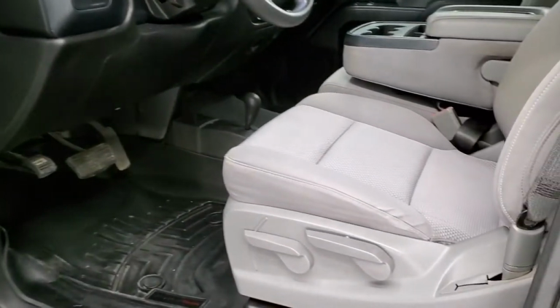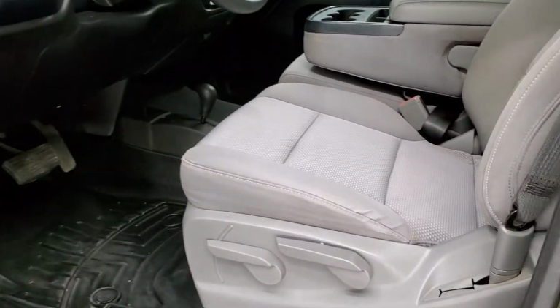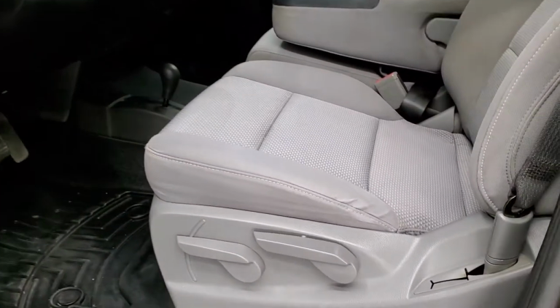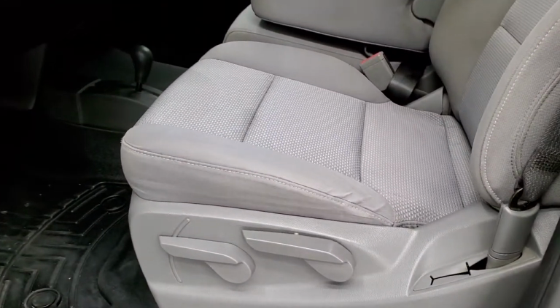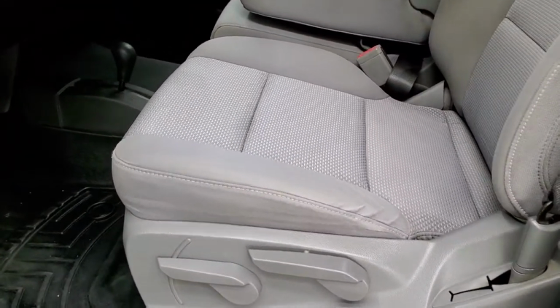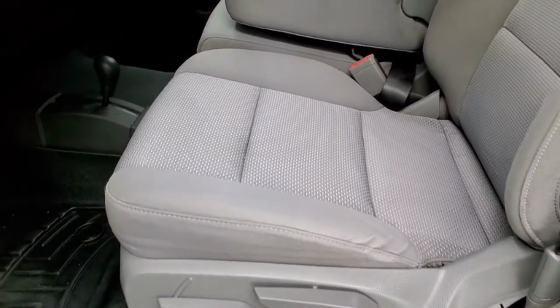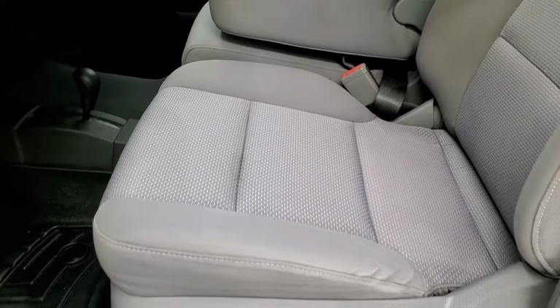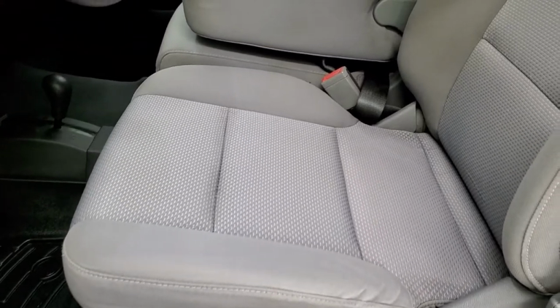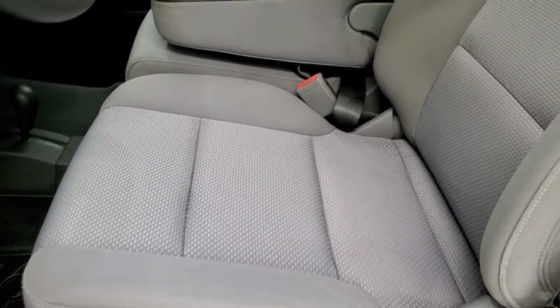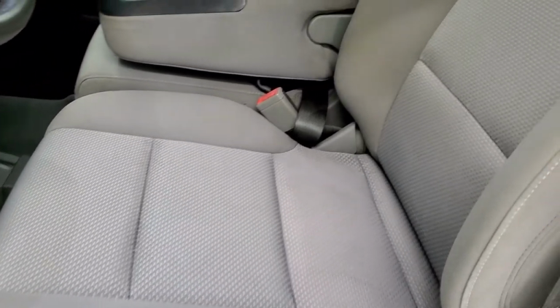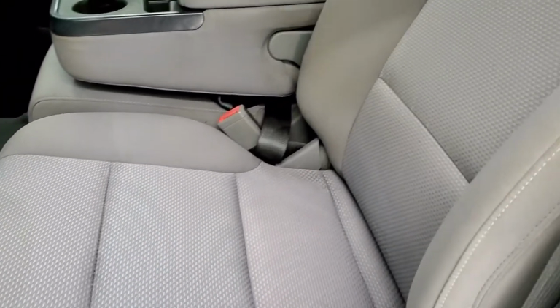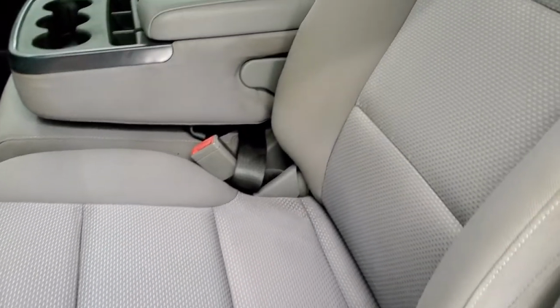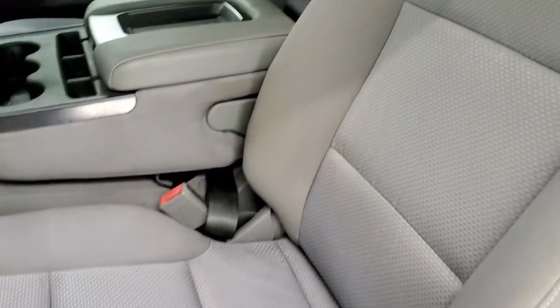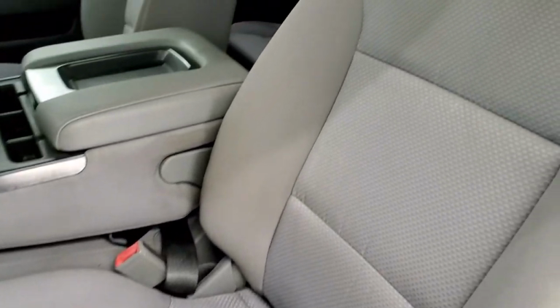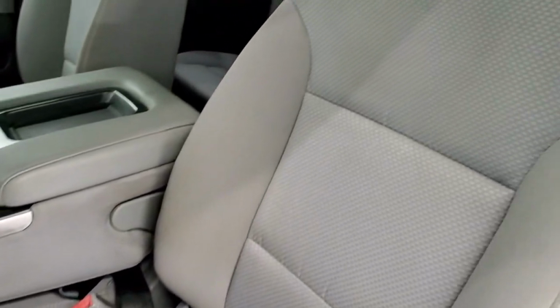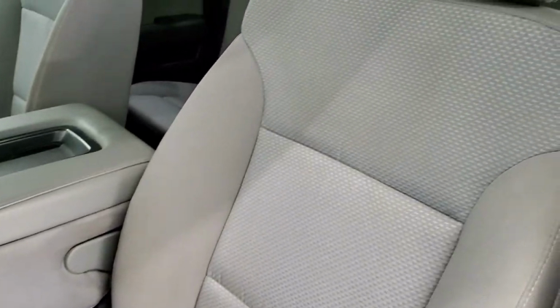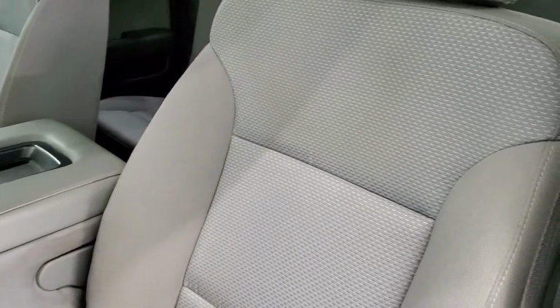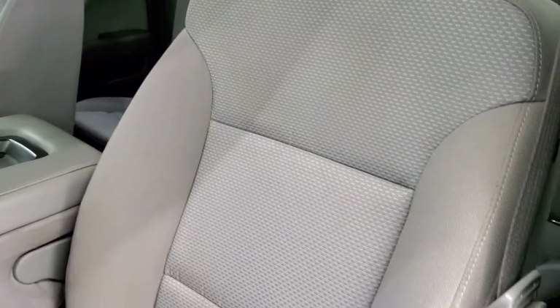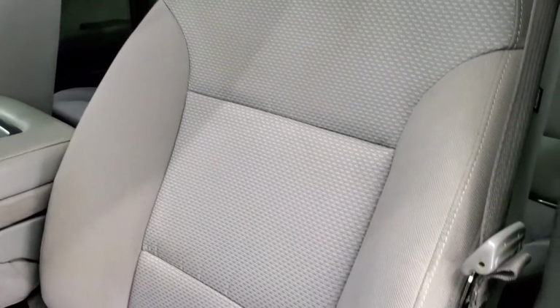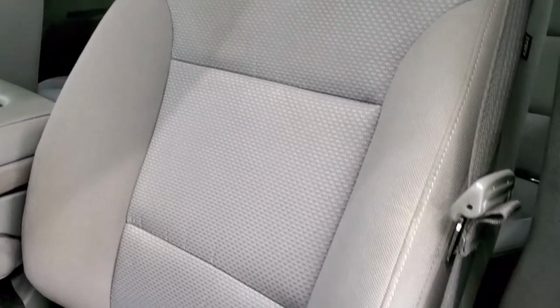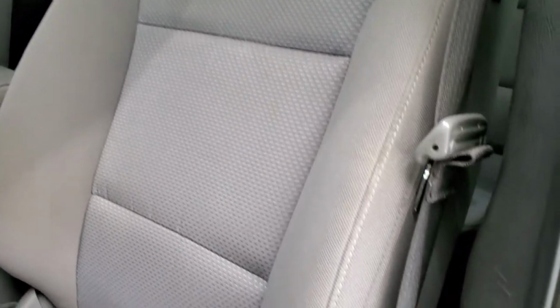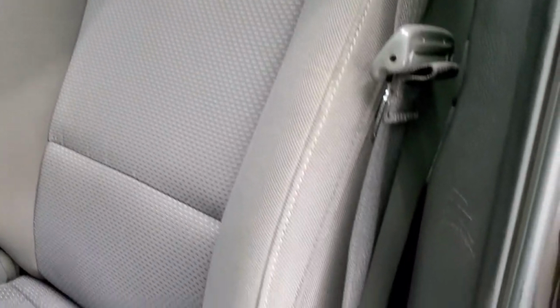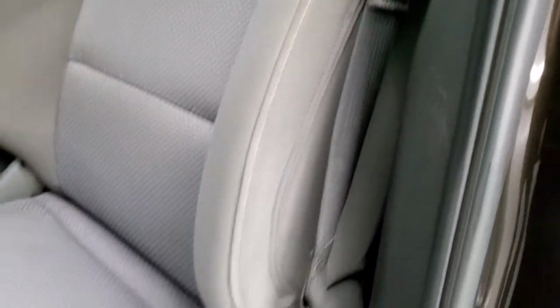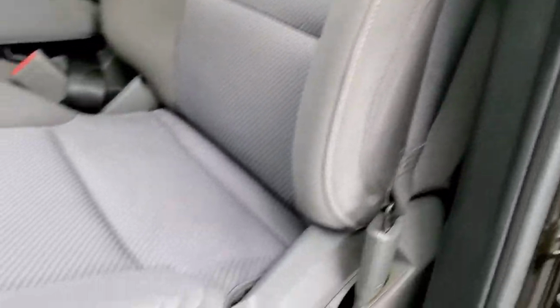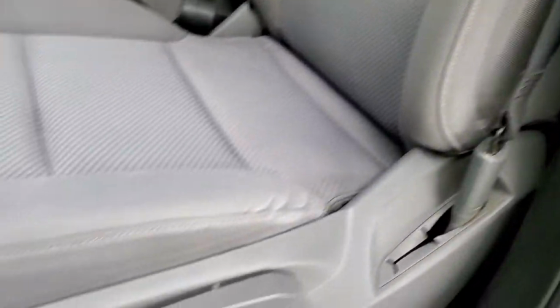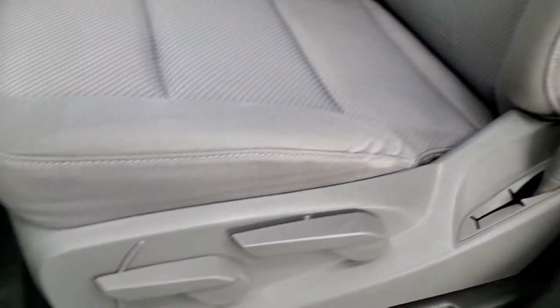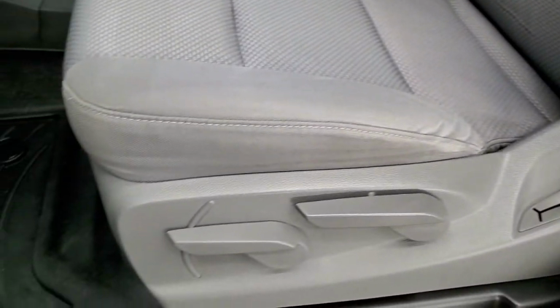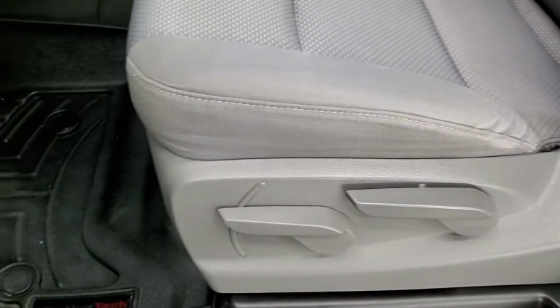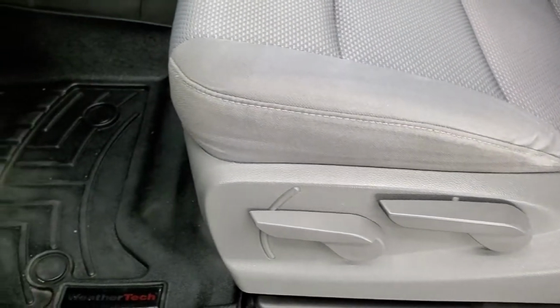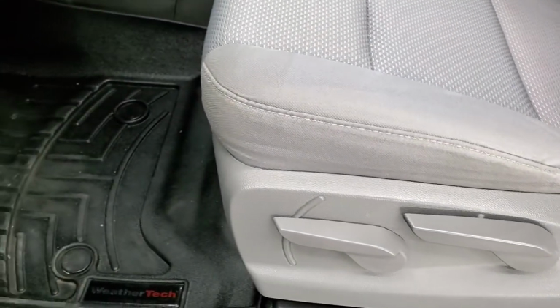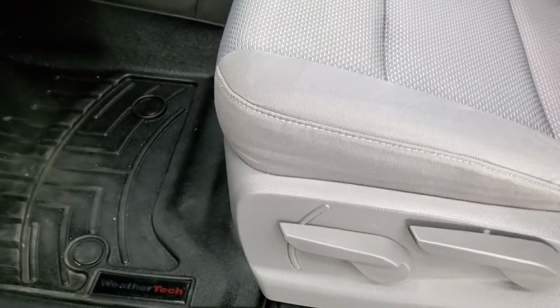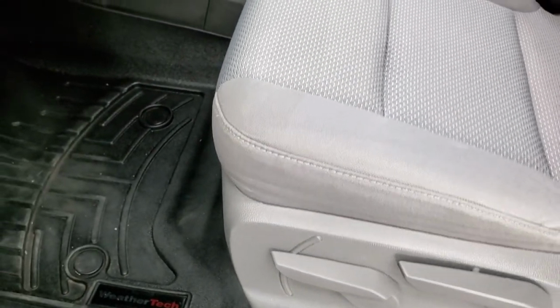Inside, the work truck package gives you the gray cloth interior. No major rips or tears on the seats — they are in pretty nice shape. And it does have WeatherTech all-weather floor mats.